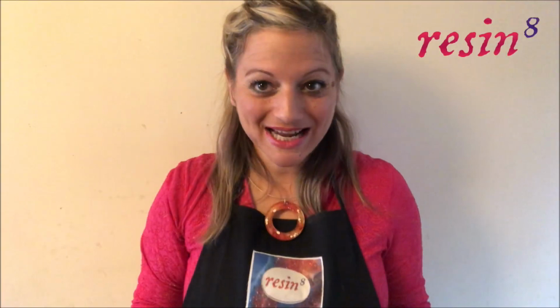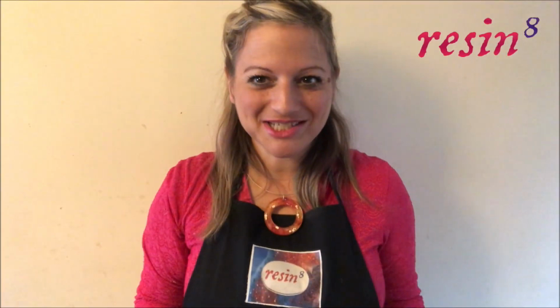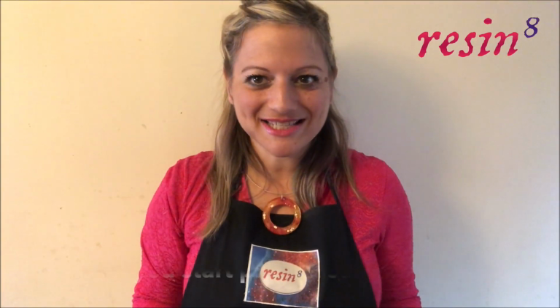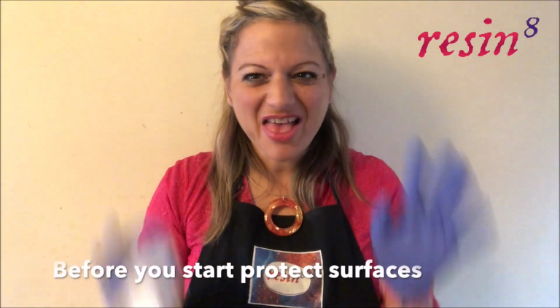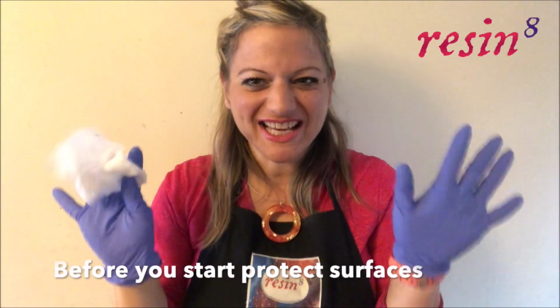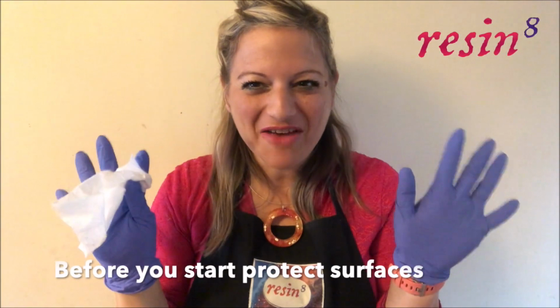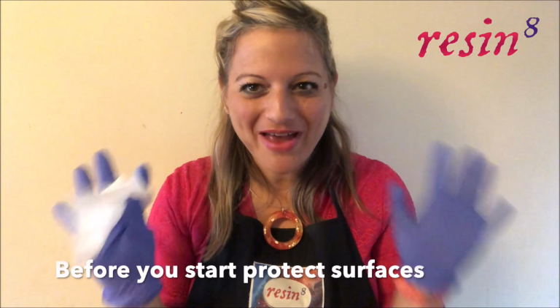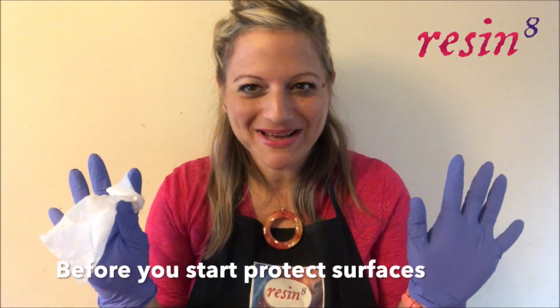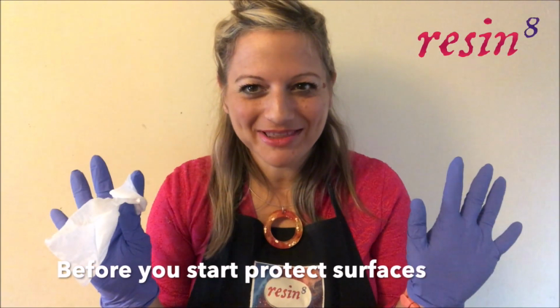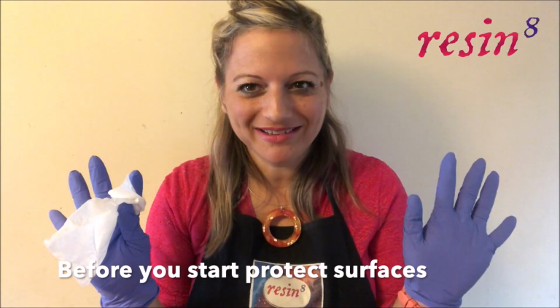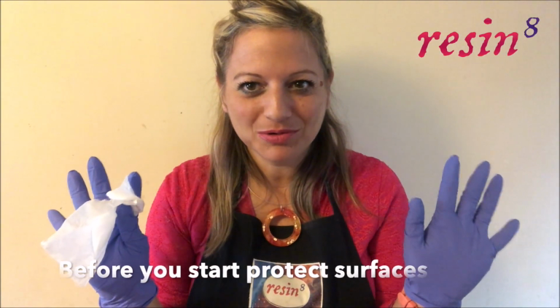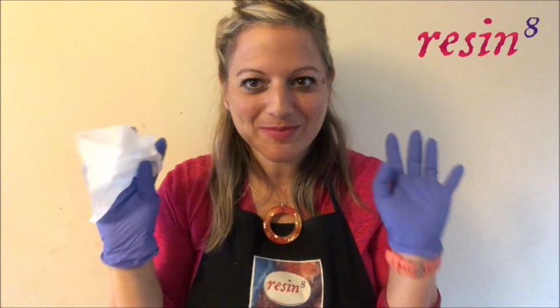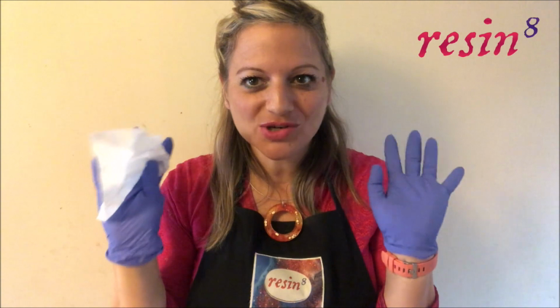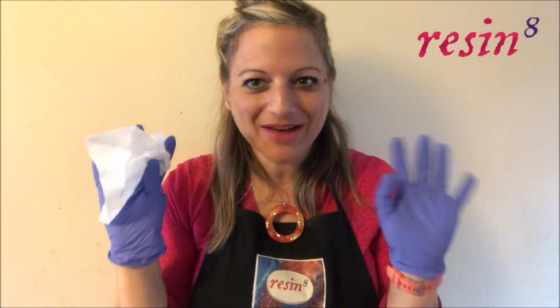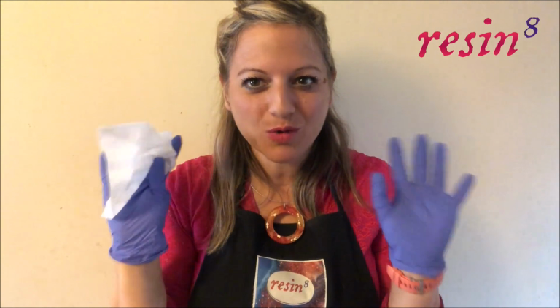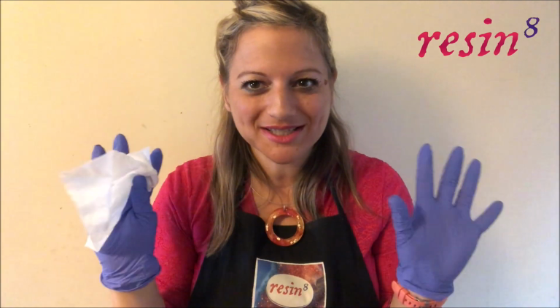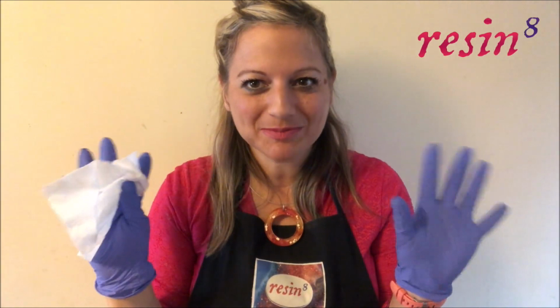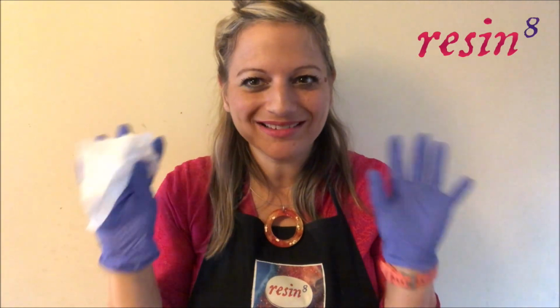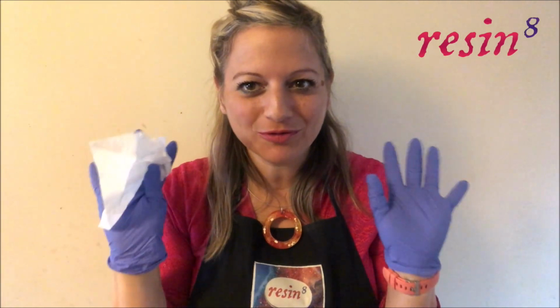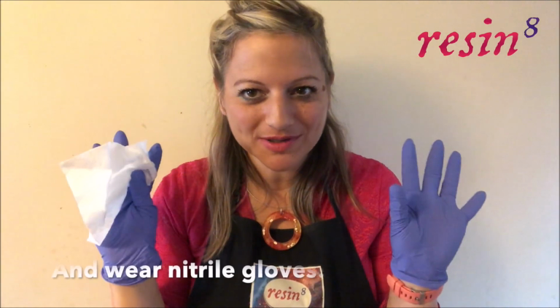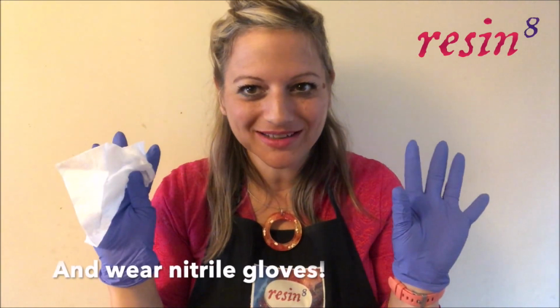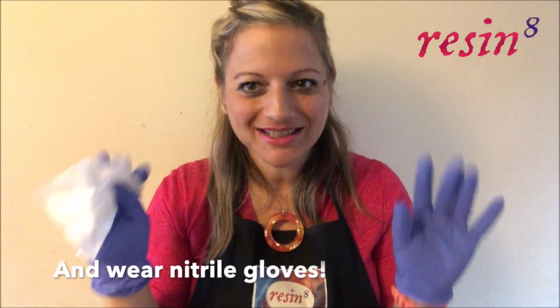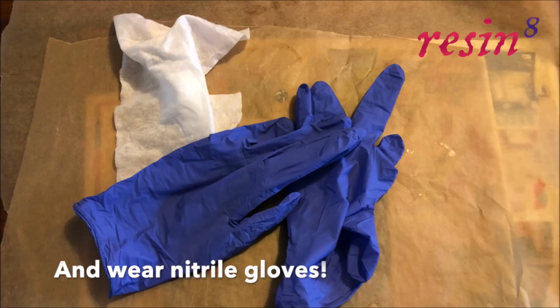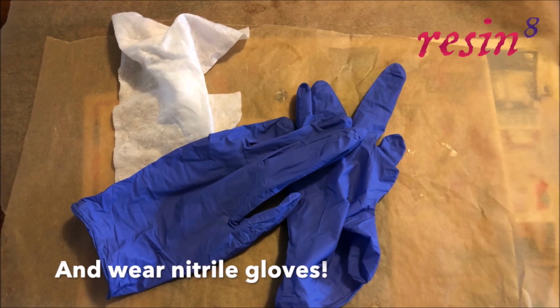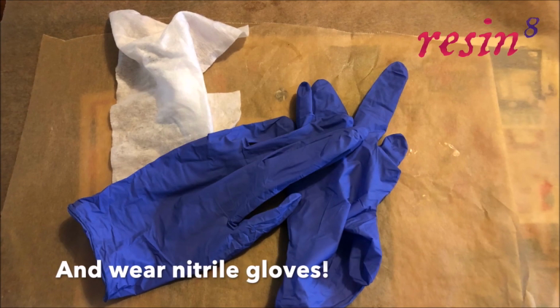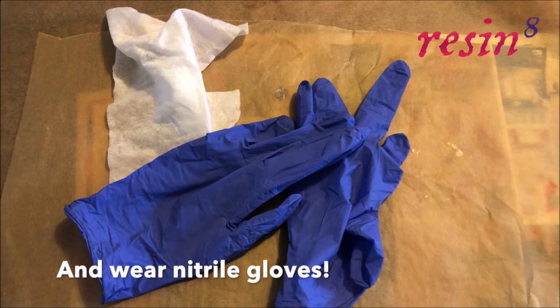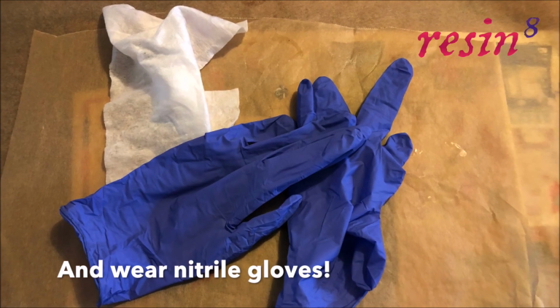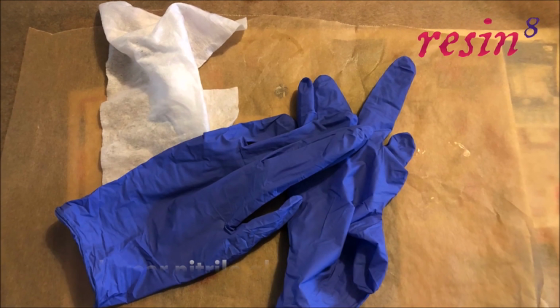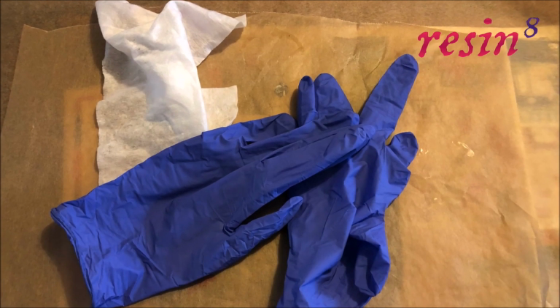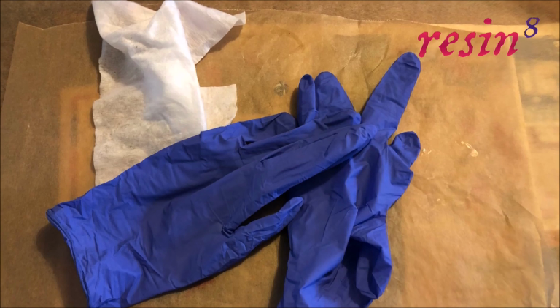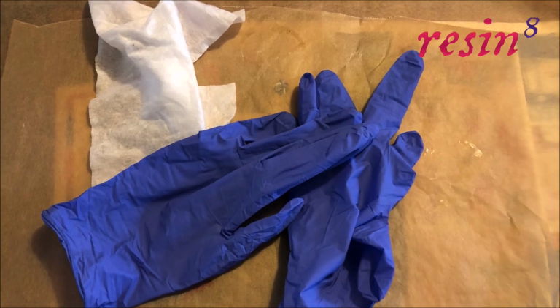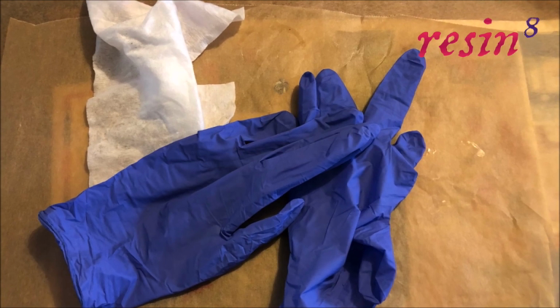As the name suggests, things get very messy with a dirty pour, so make sure you have your work surface protected before you start. Have lots of wipes to hand and make sure you're wearing nitrile gloves.